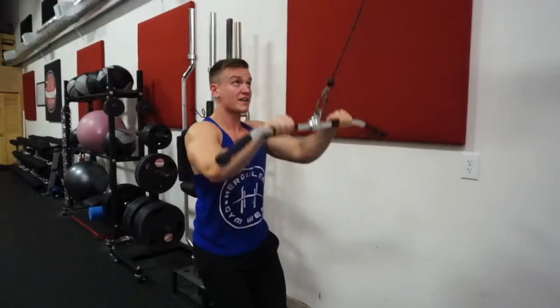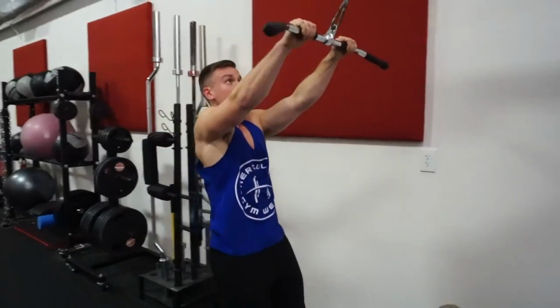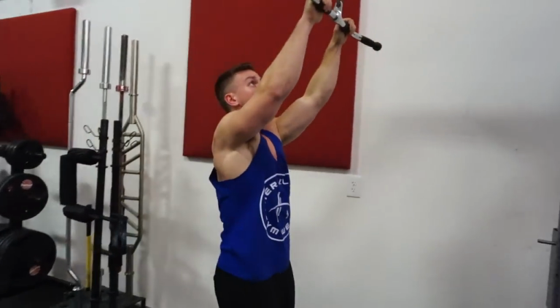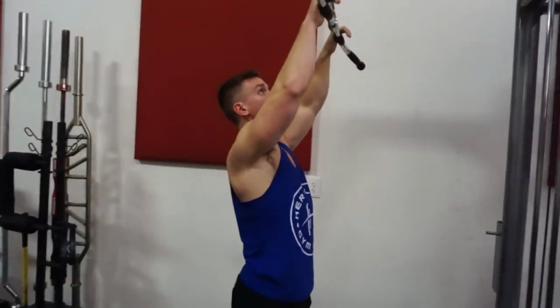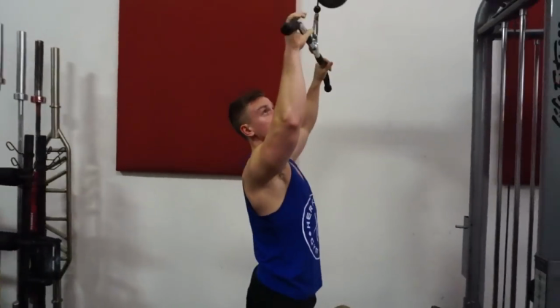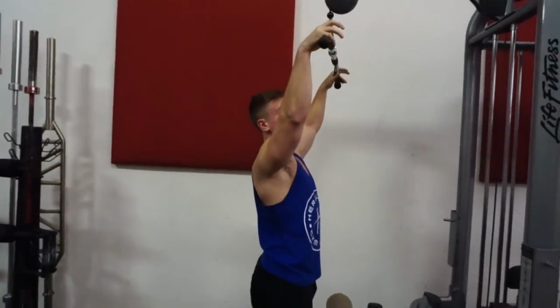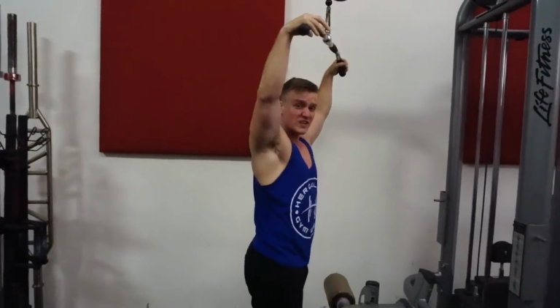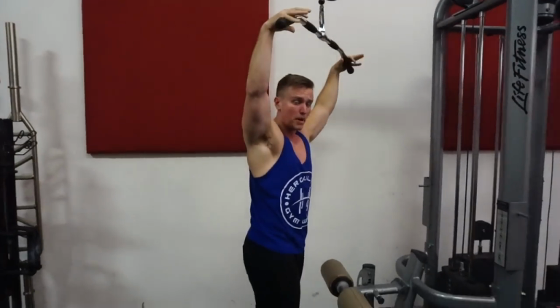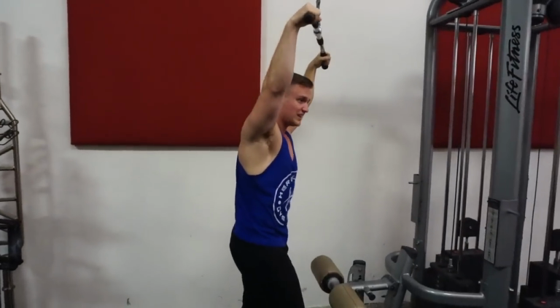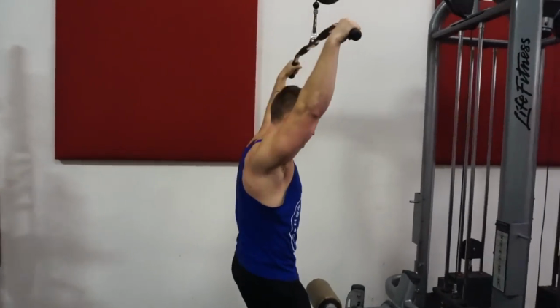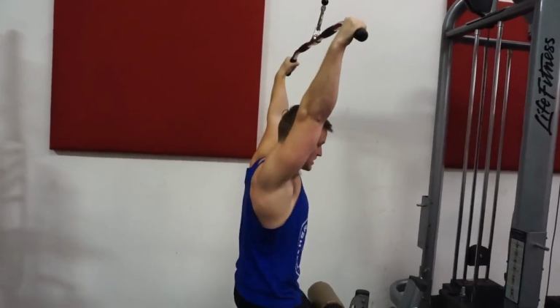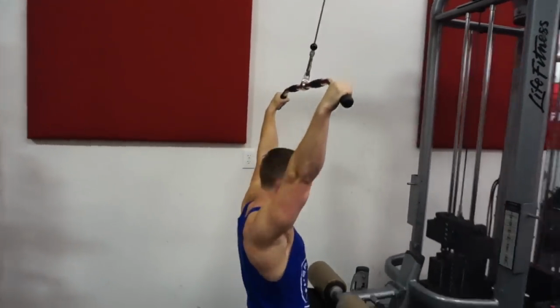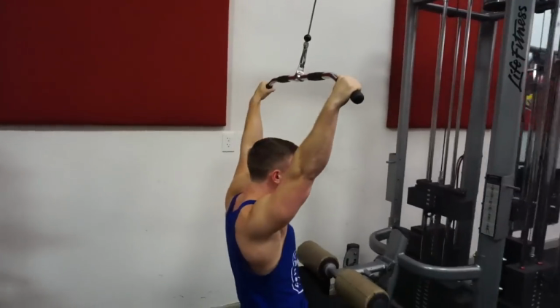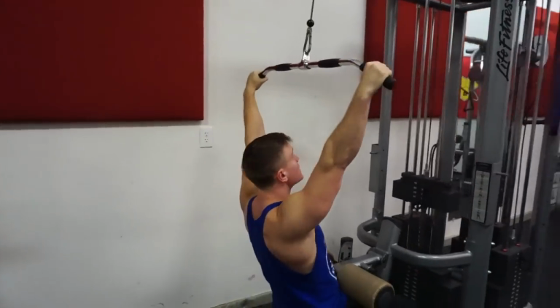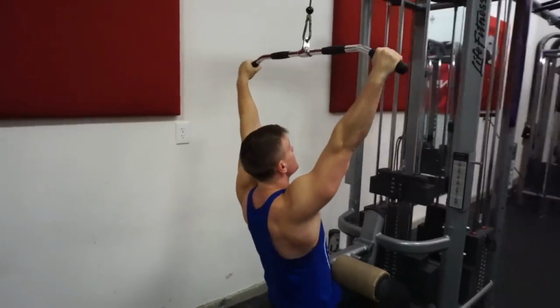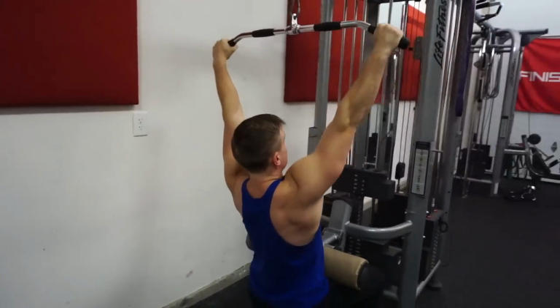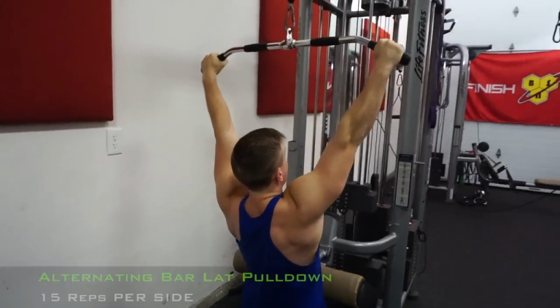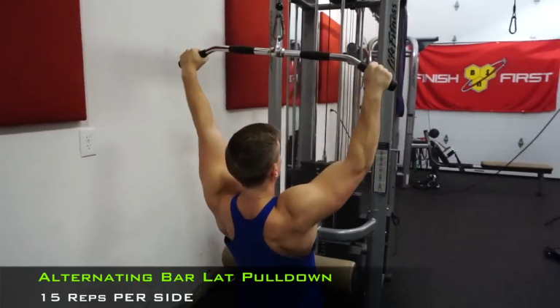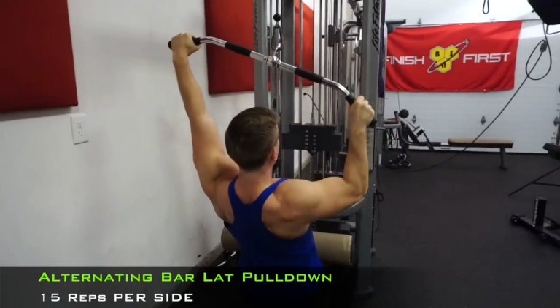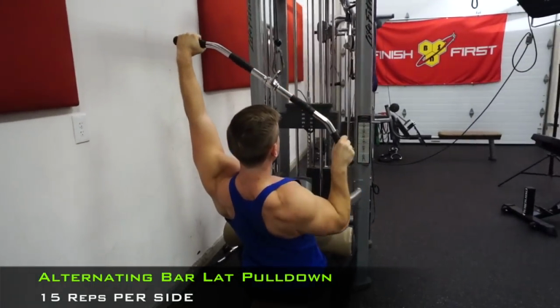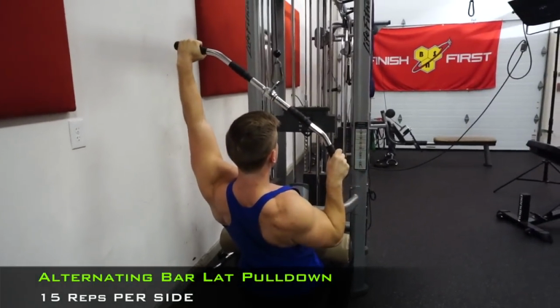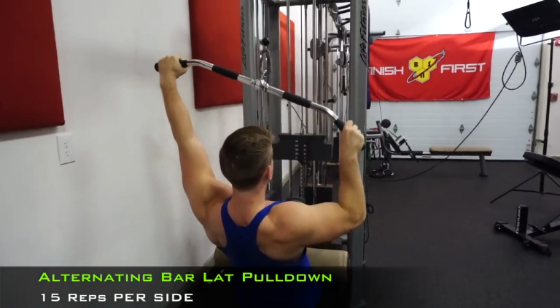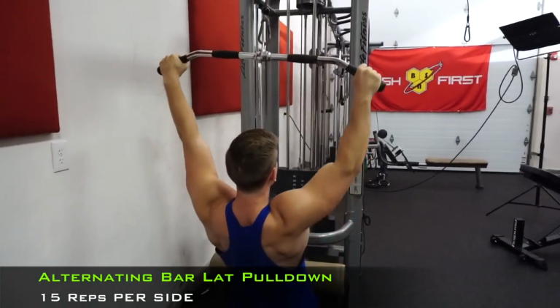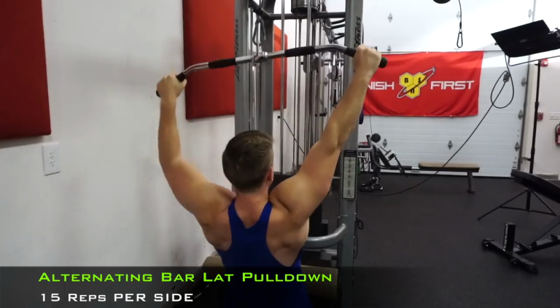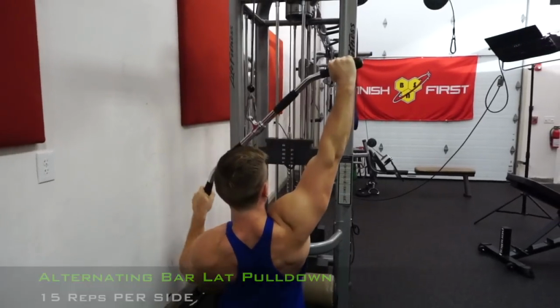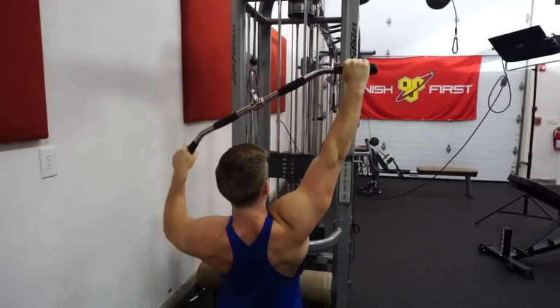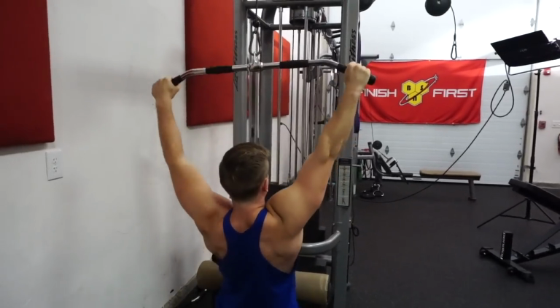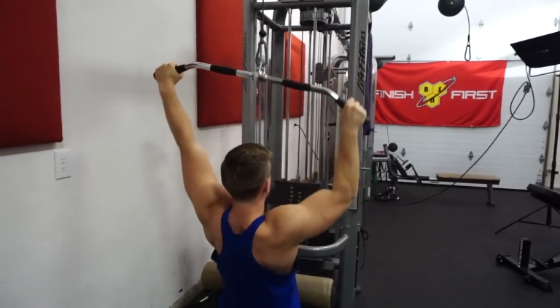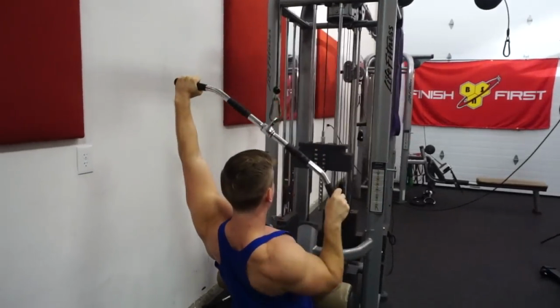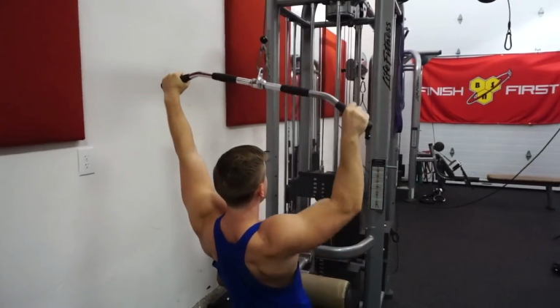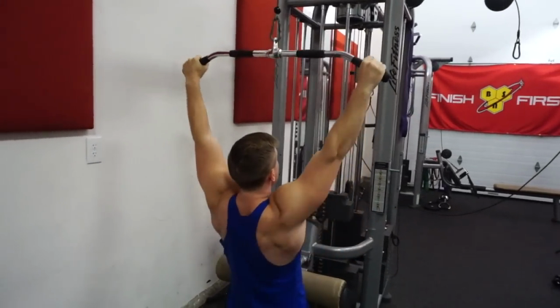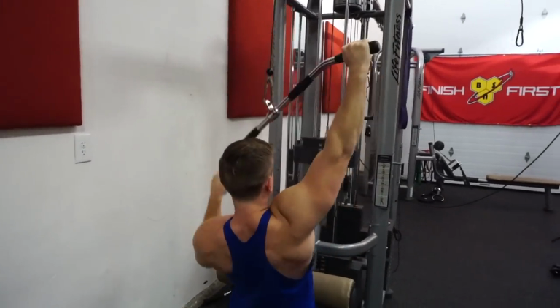Next one guys, what we're going to be doing is the alternating bar lat pulldown. Set yourself up right into it. Coming down, pulling that elbow down to the side as far as you can go. Same thing on the other side — we're just repeating. Here we go. One, two.